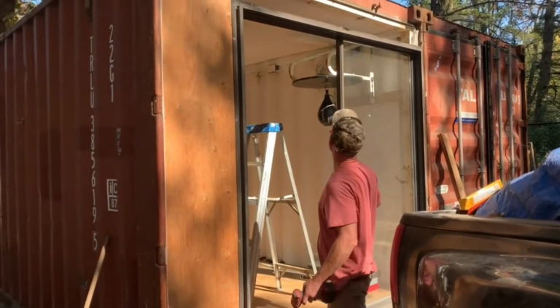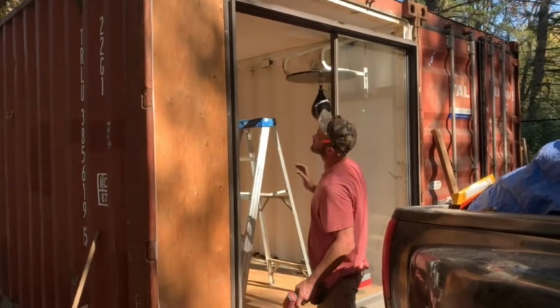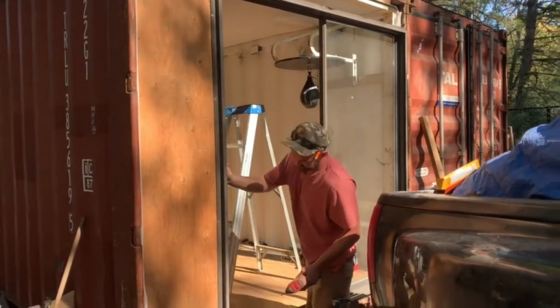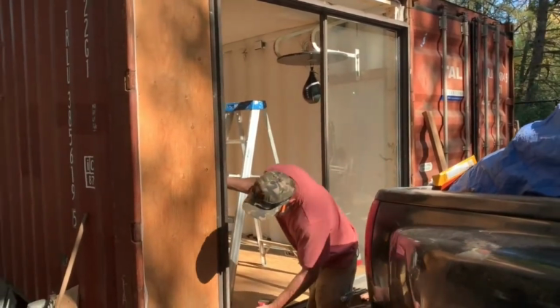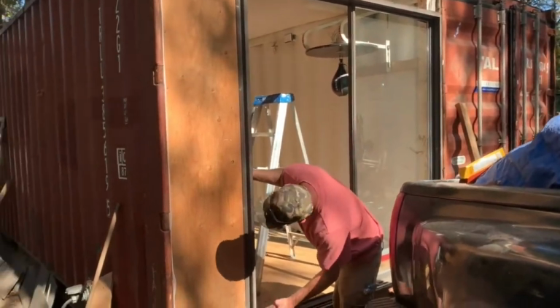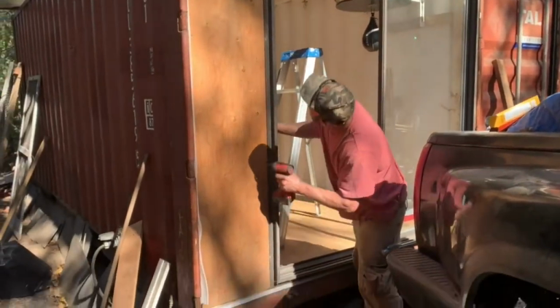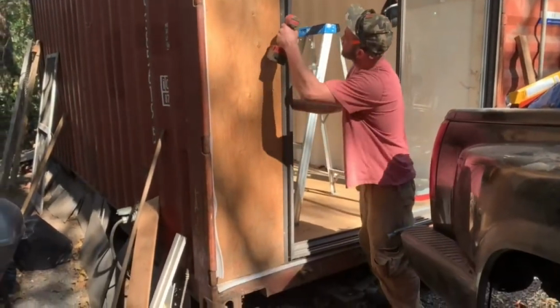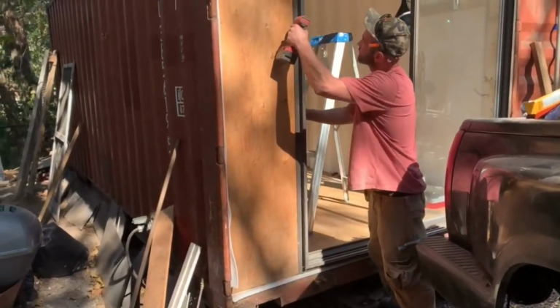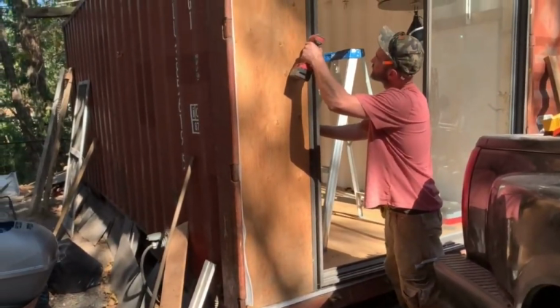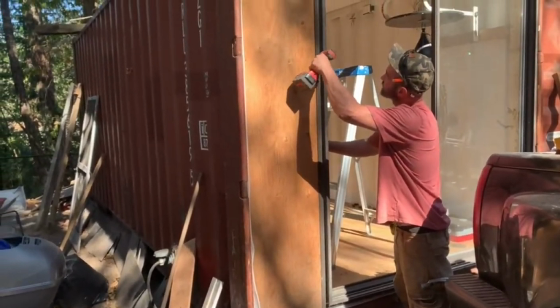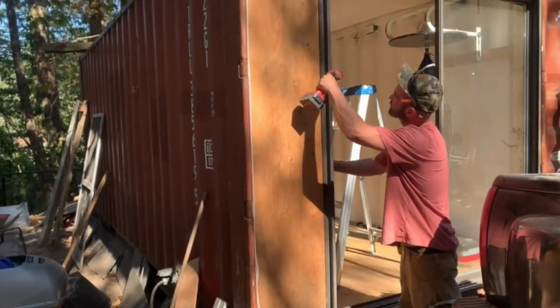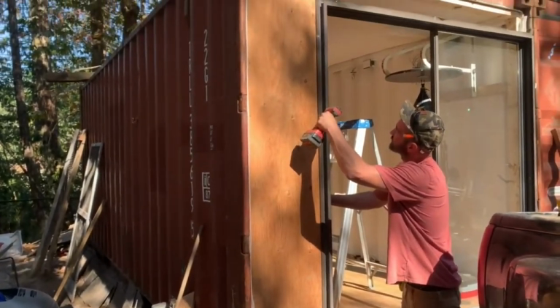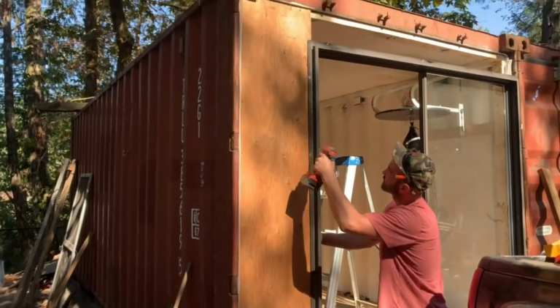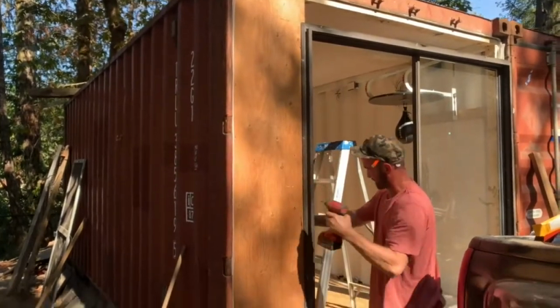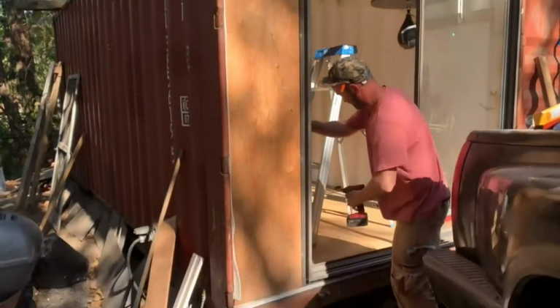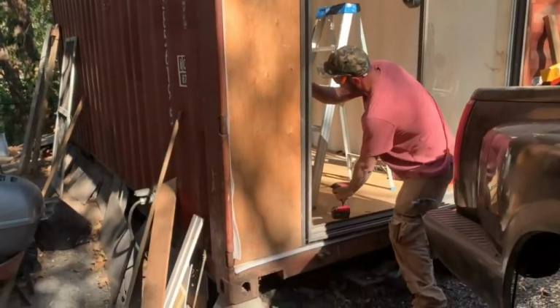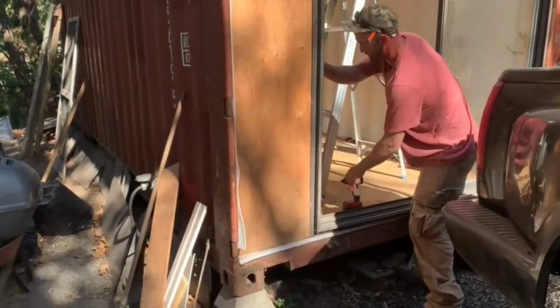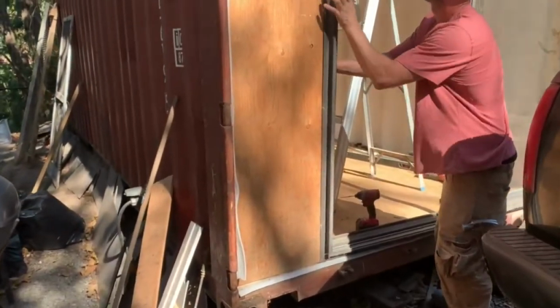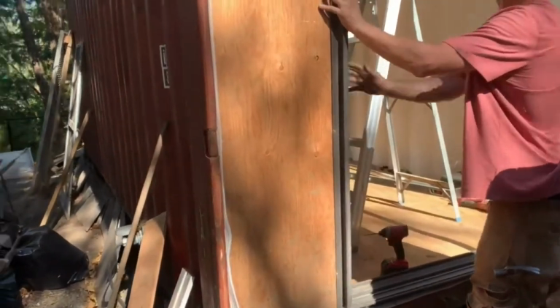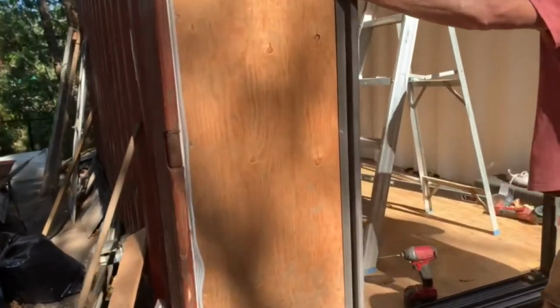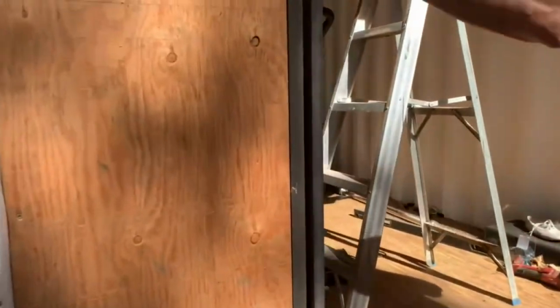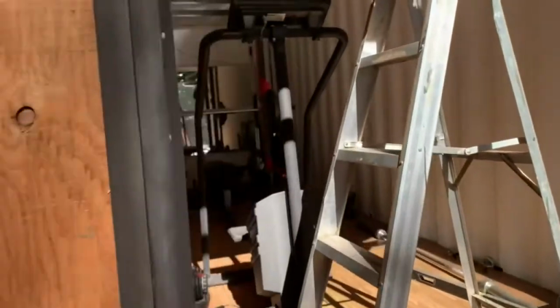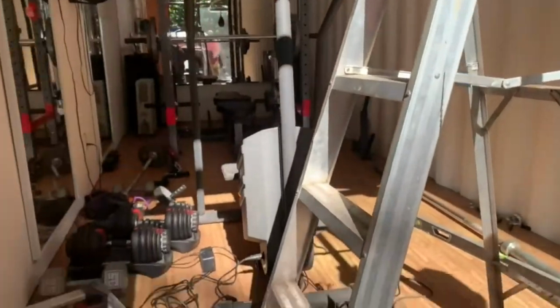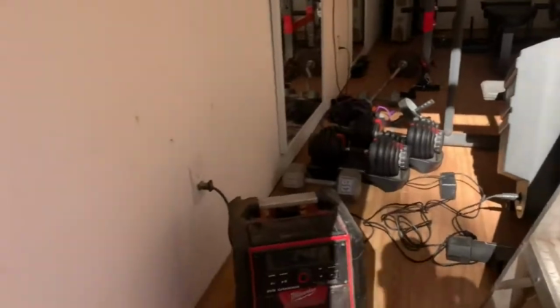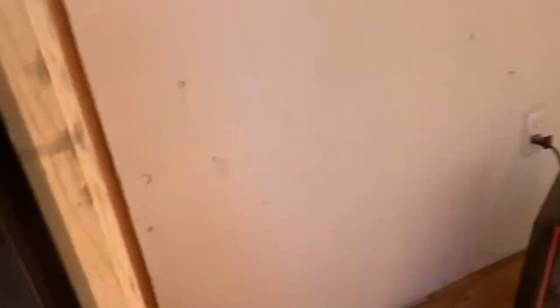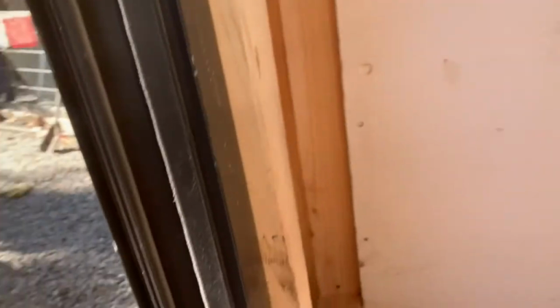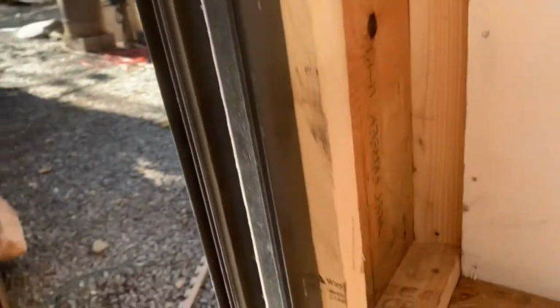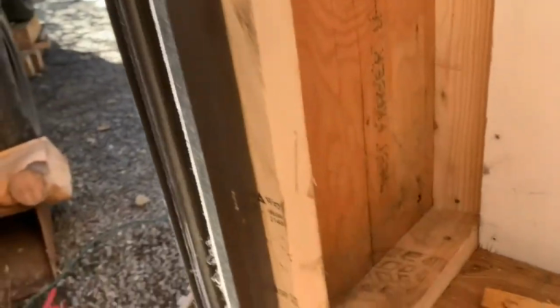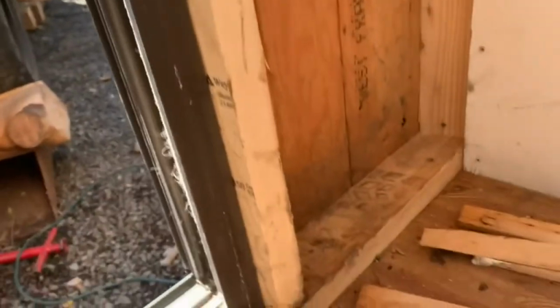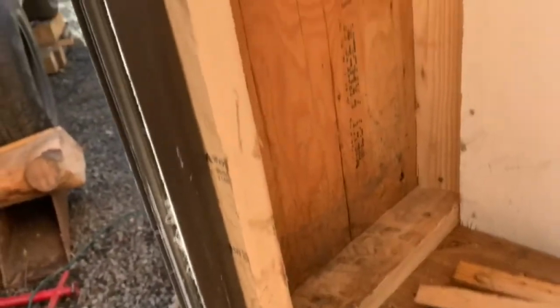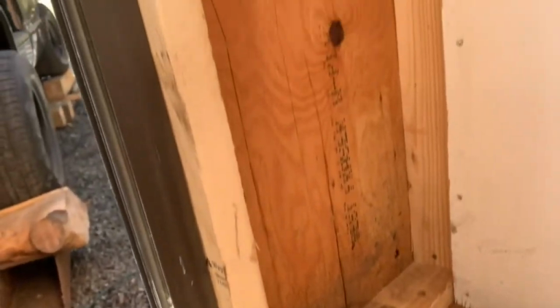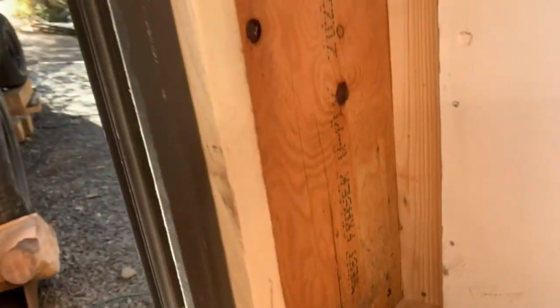We've got the area that he's closed off here. I'll just go inside and show what it looks like — they built a little wall.